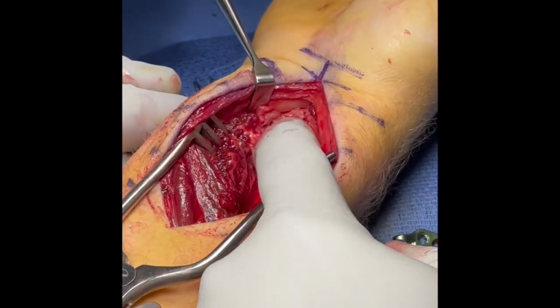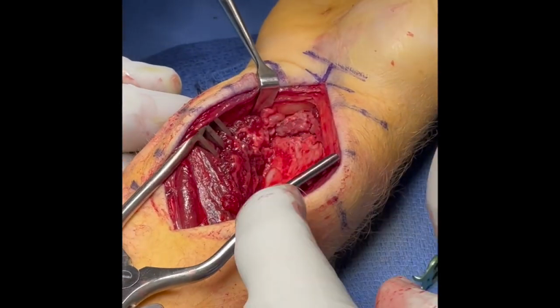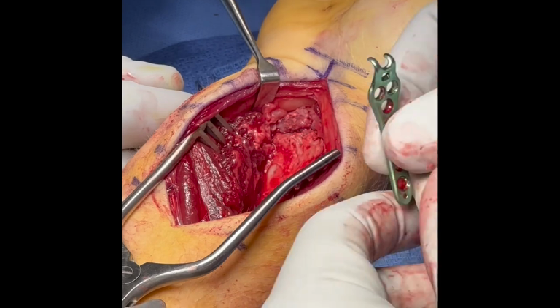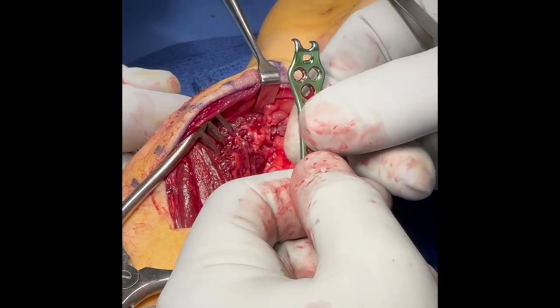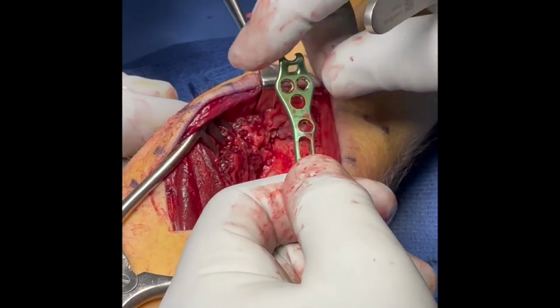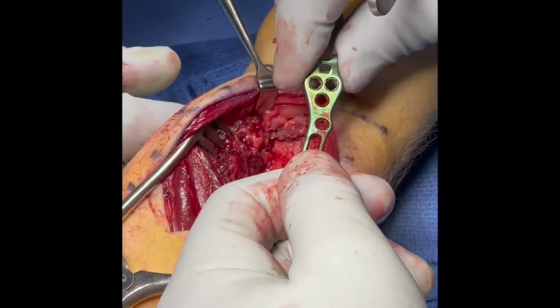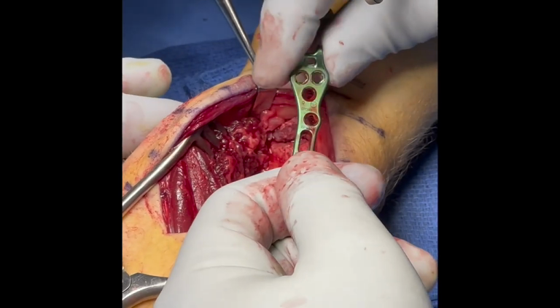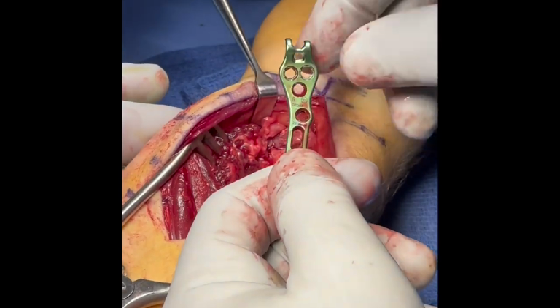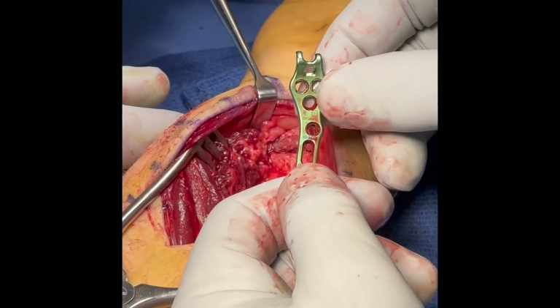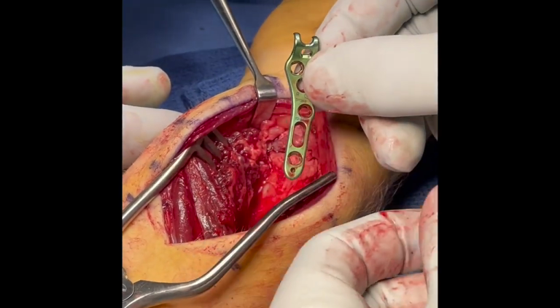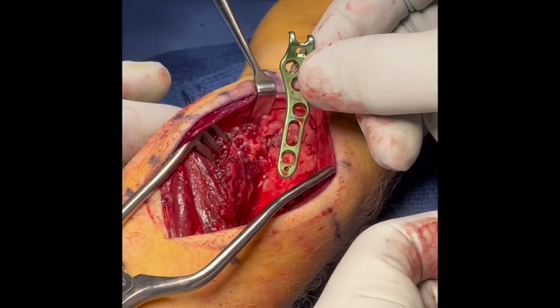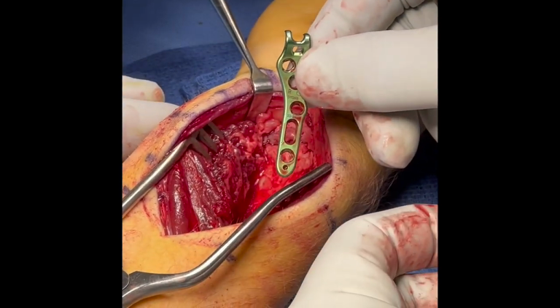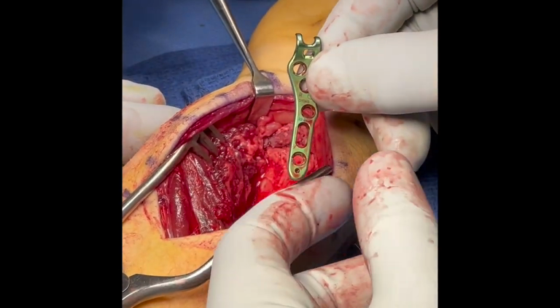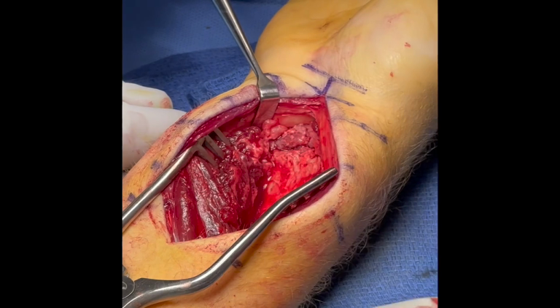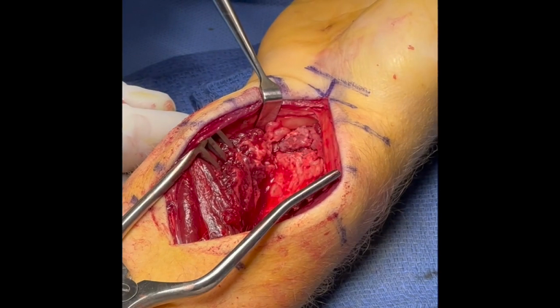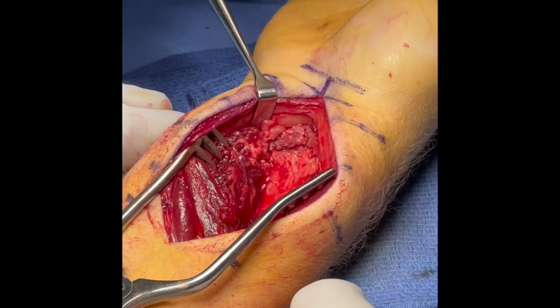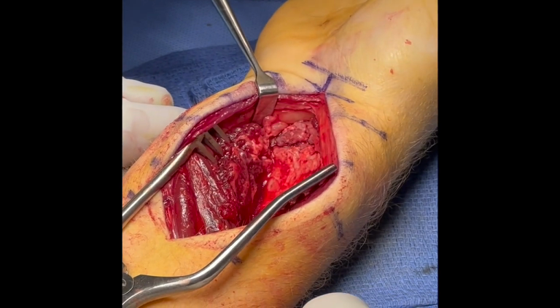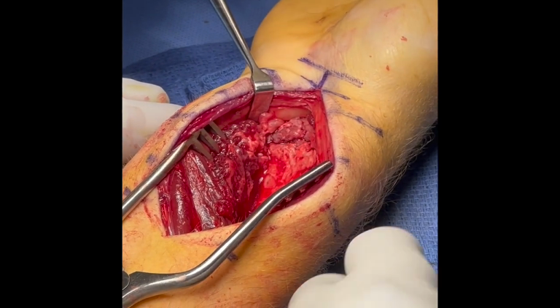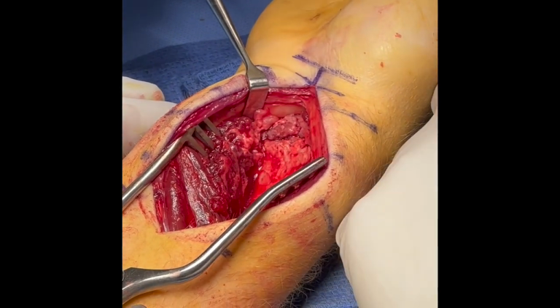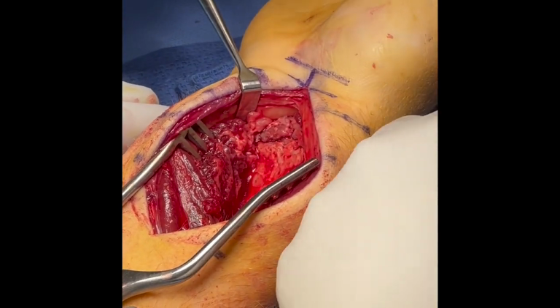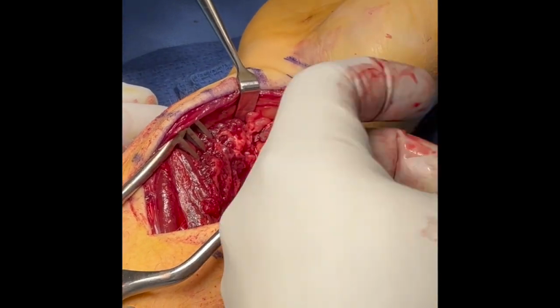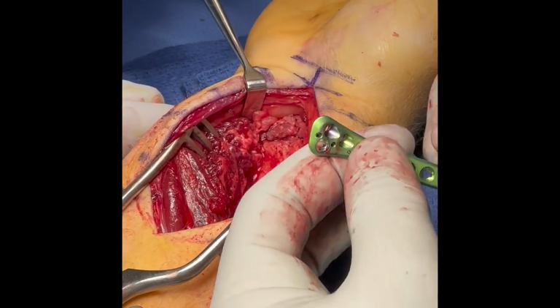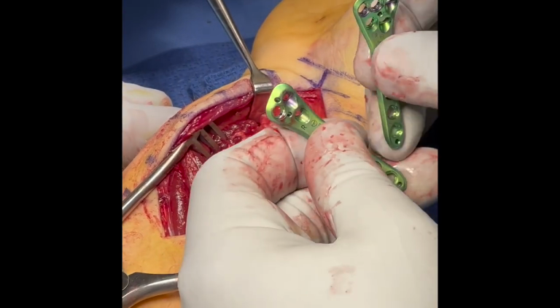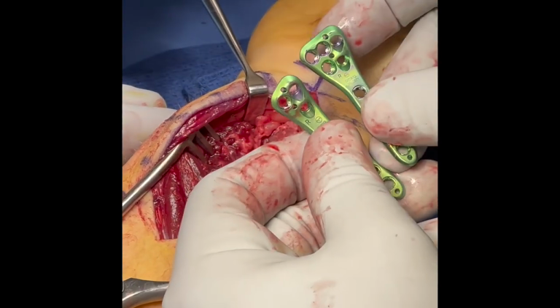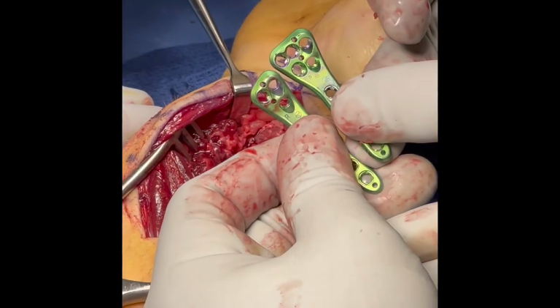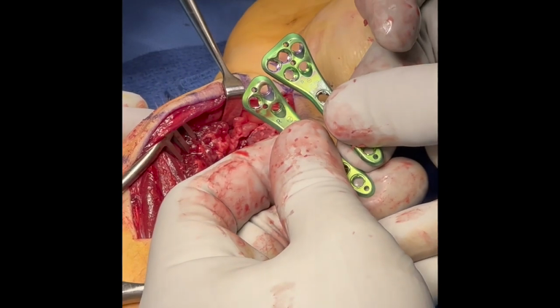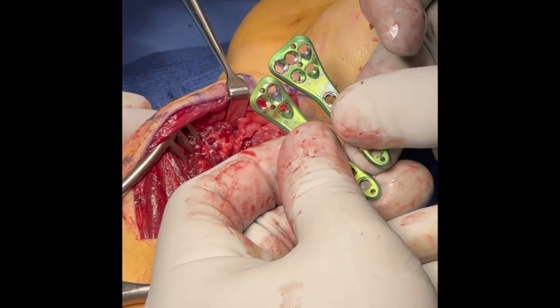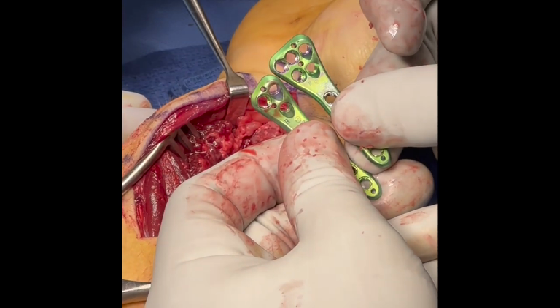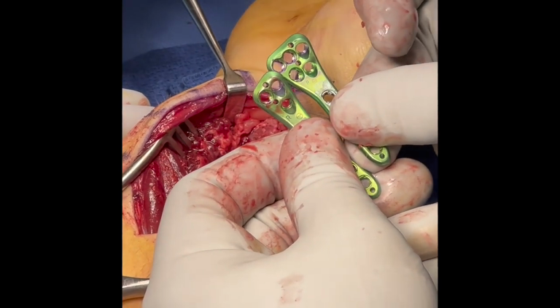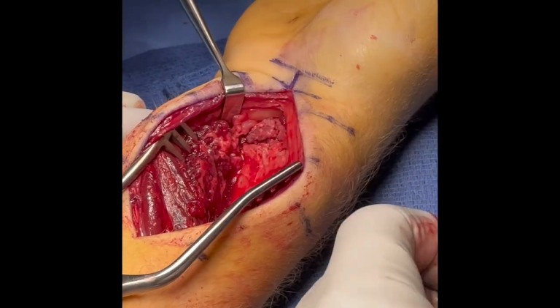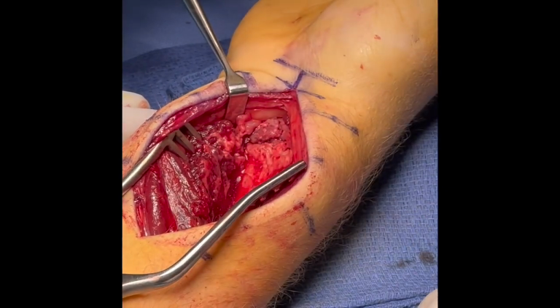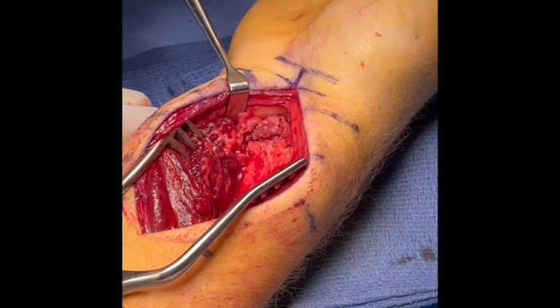To stabilize this fracture, the NuClip dual-plate fixation system was utilized. This has a separate hook plate for the lunate facet and two different plates — small or wide — for the radial styloid fragment.